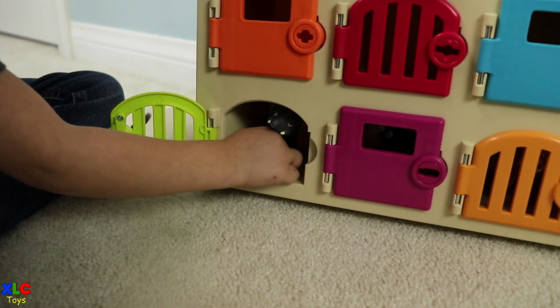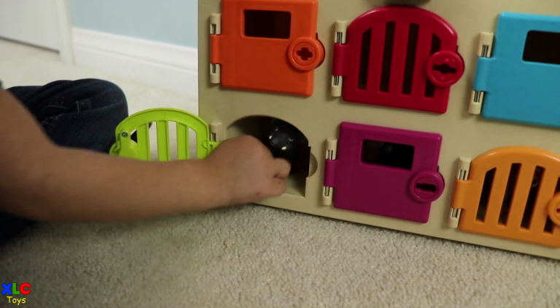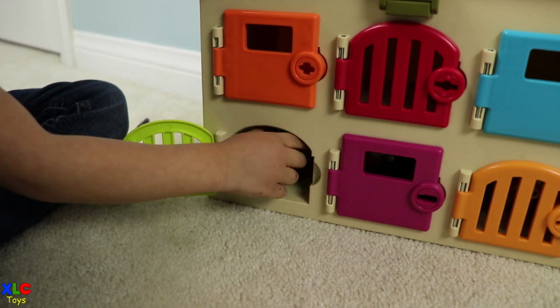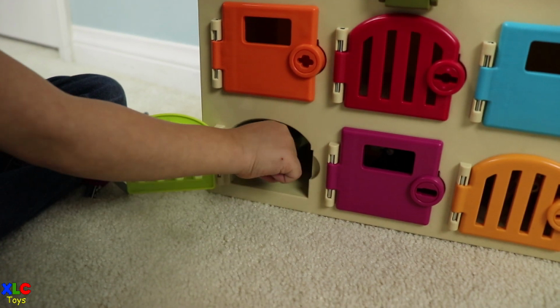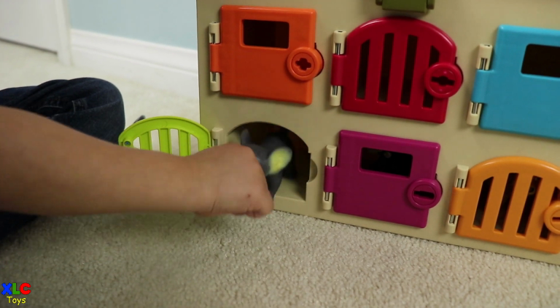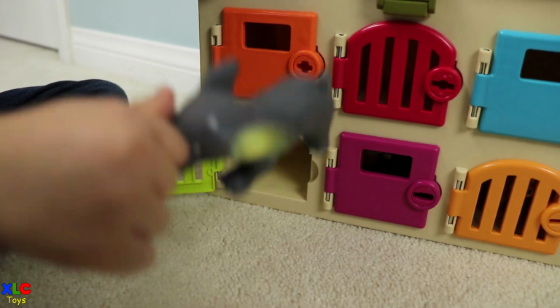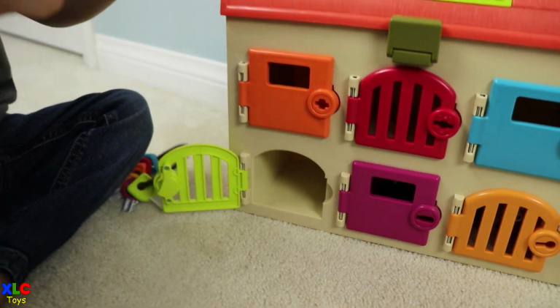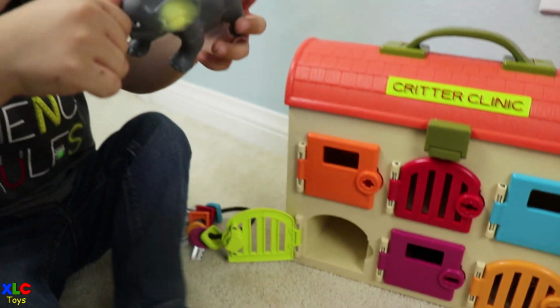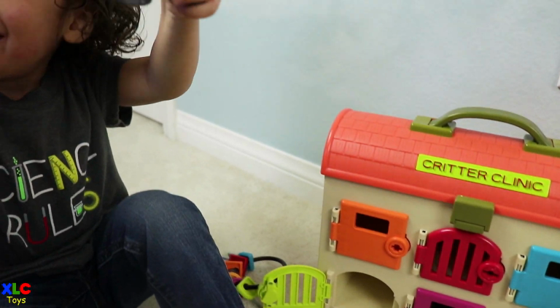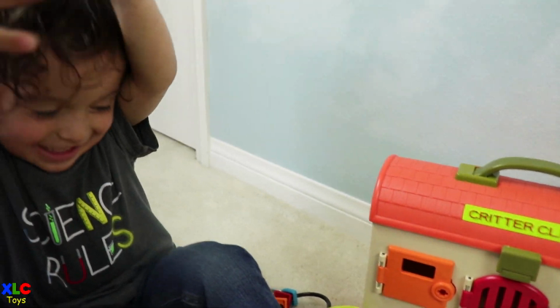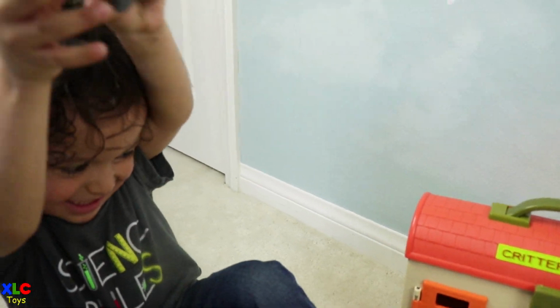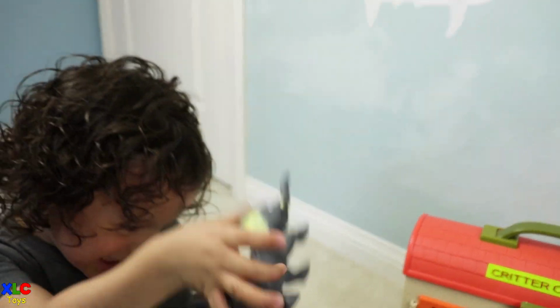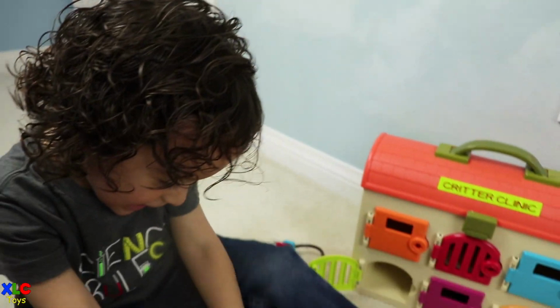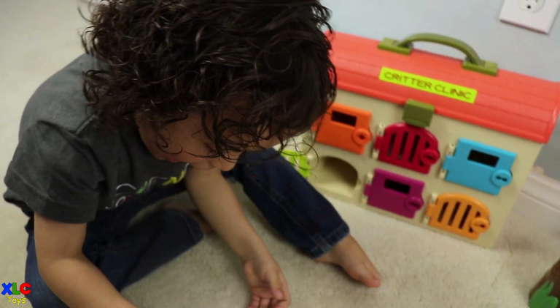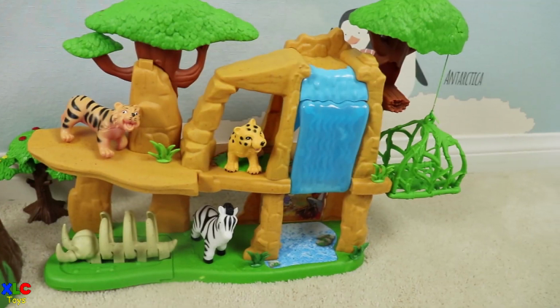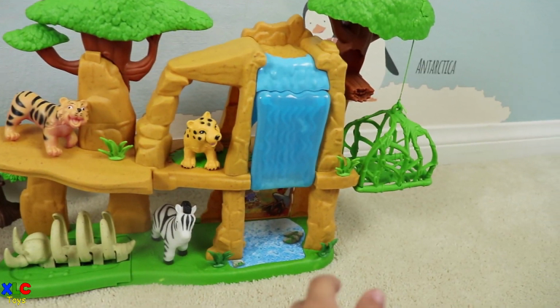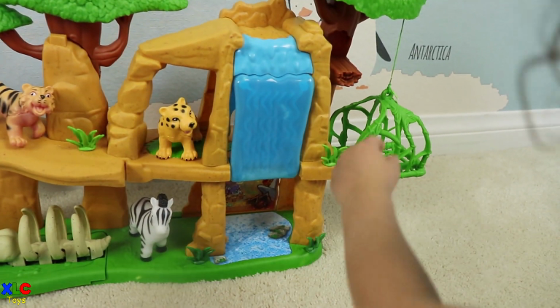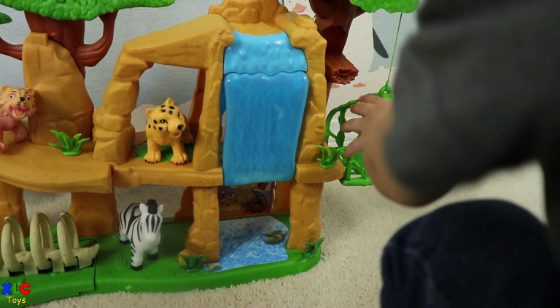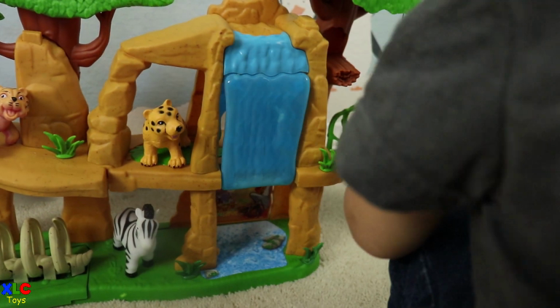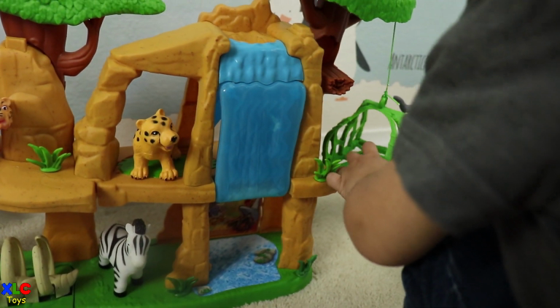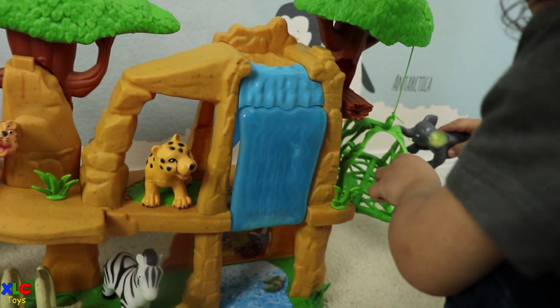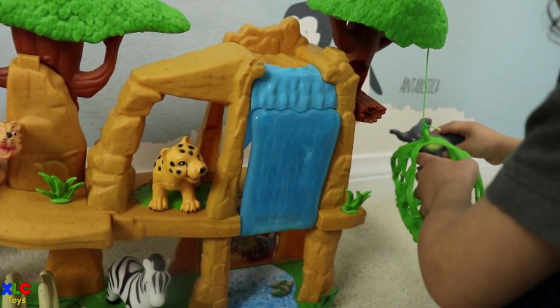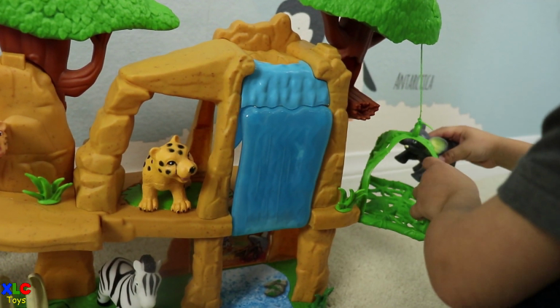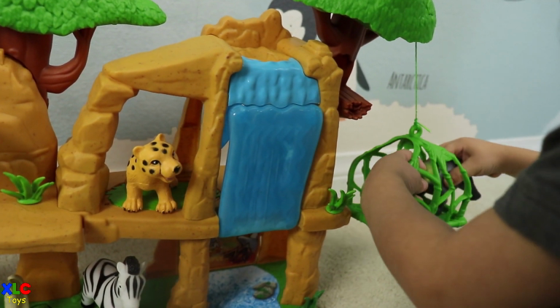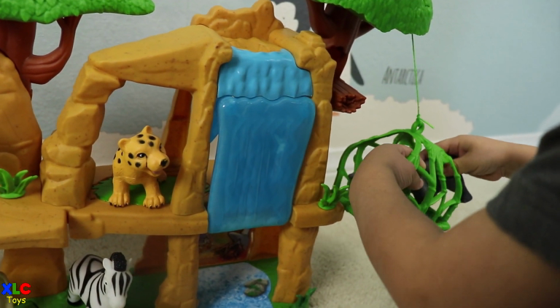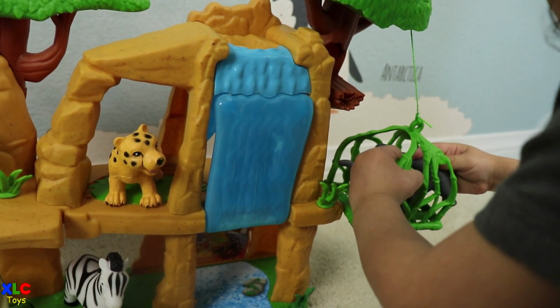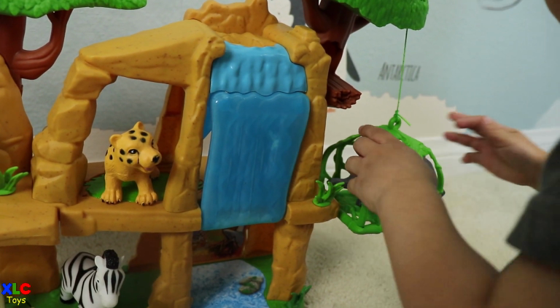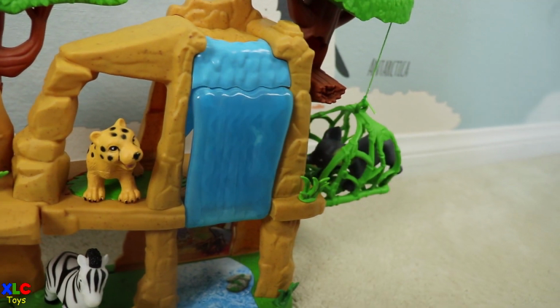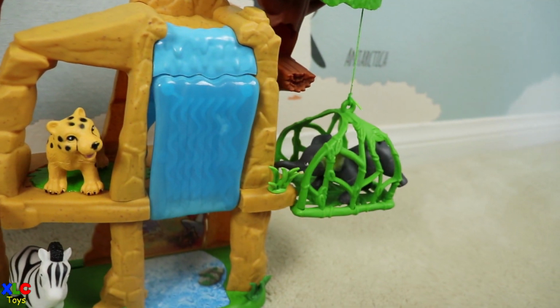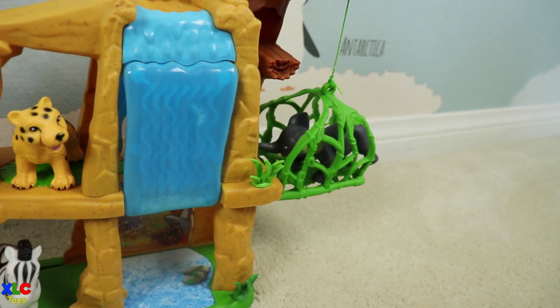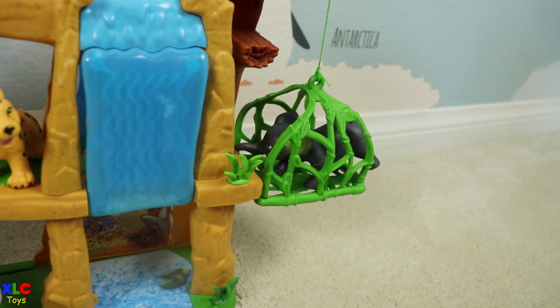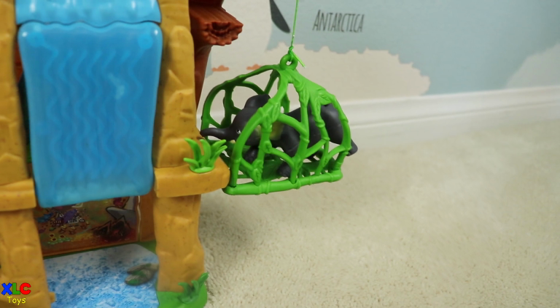There you go. What is it? It's an elephant! Okay, put it in the swing. Good job, little helper.